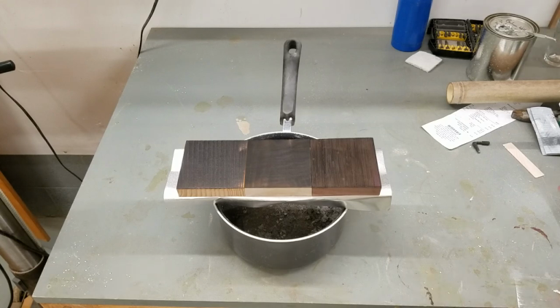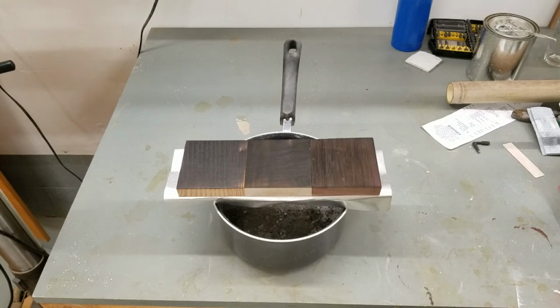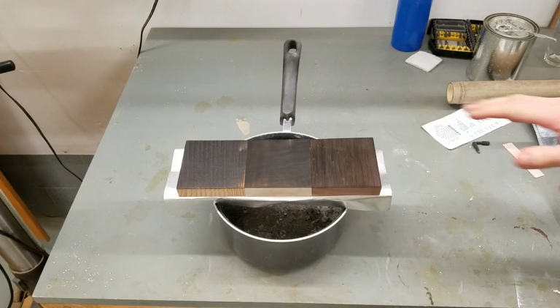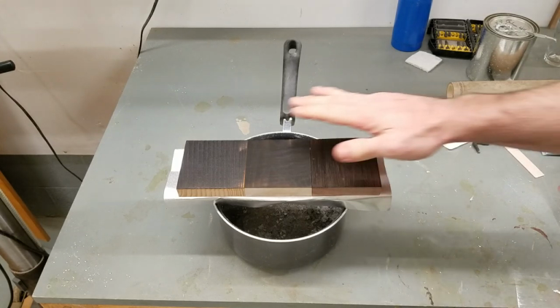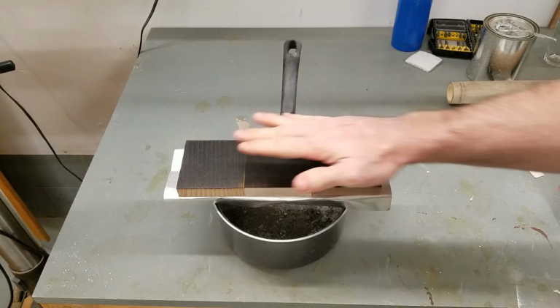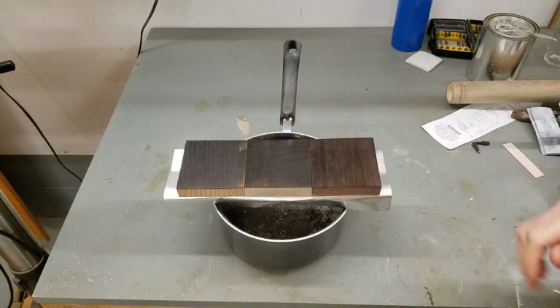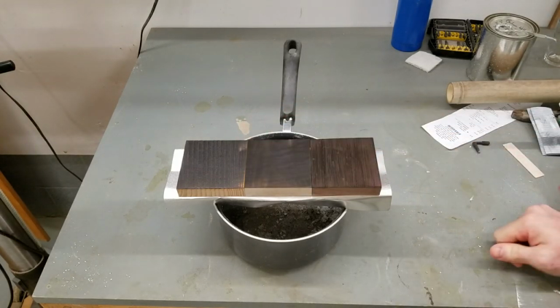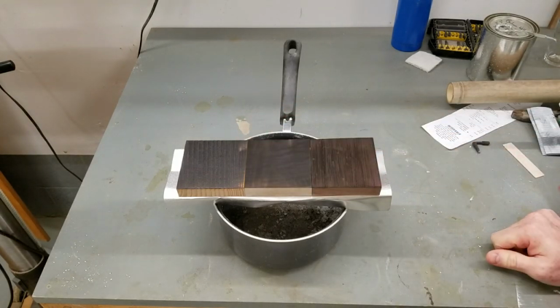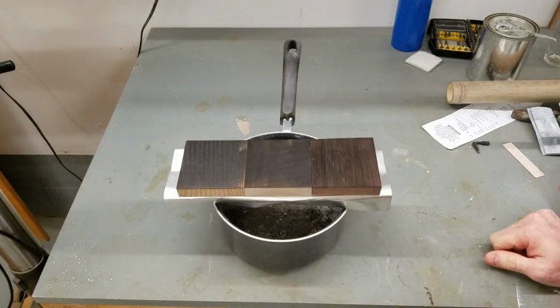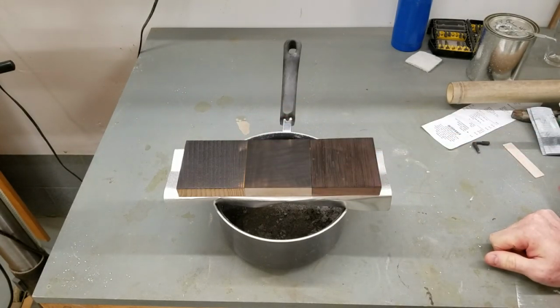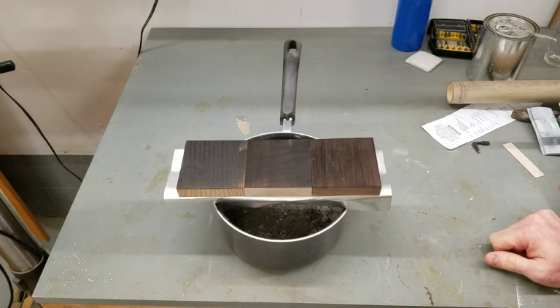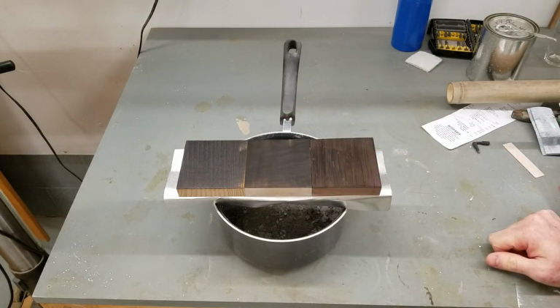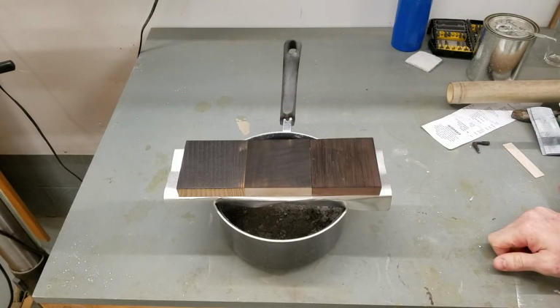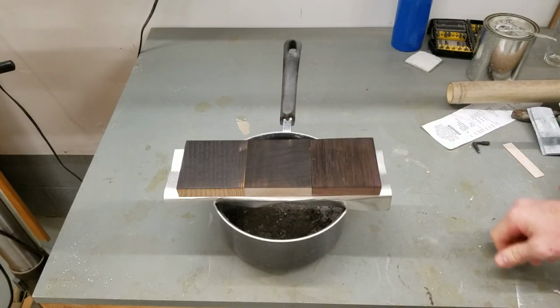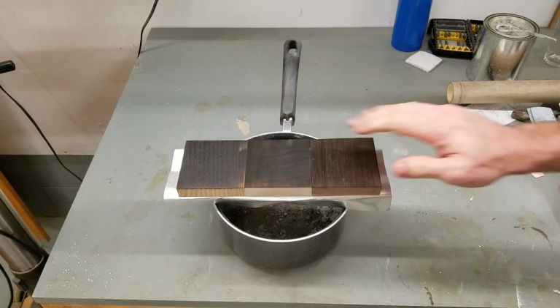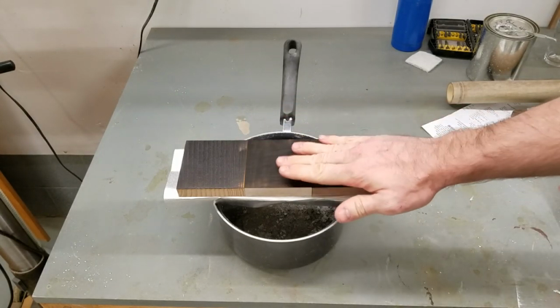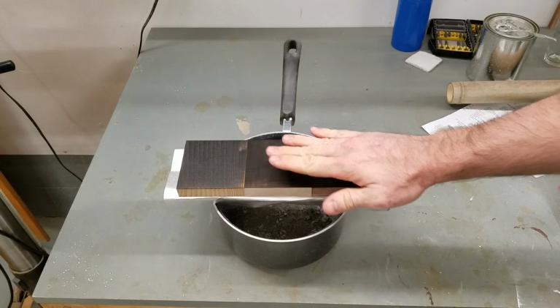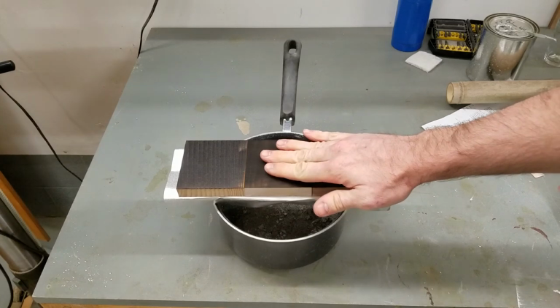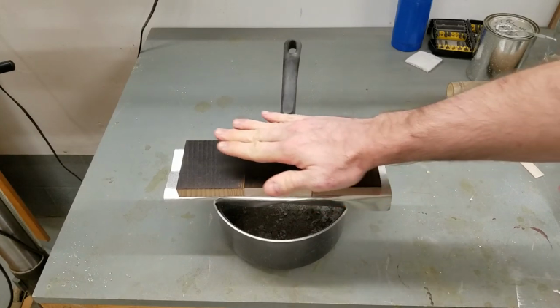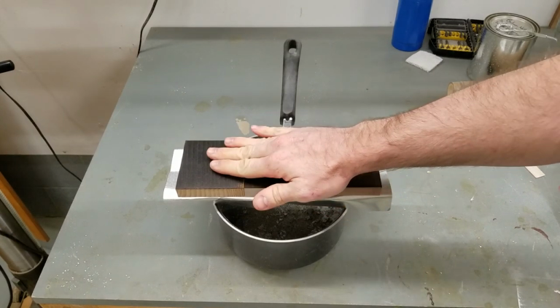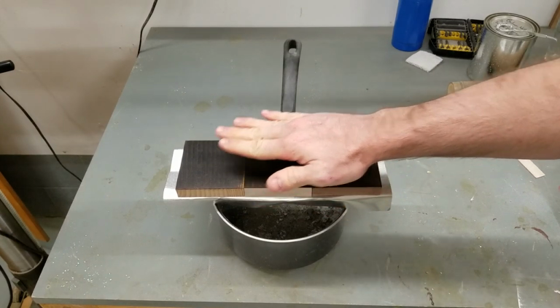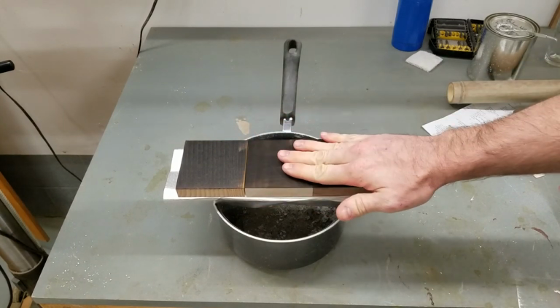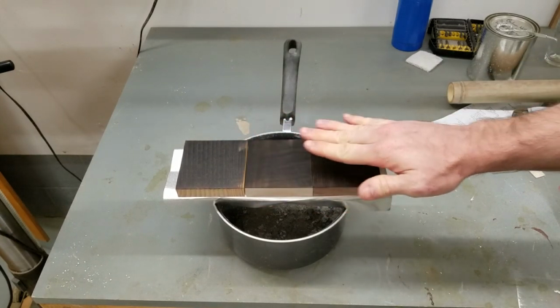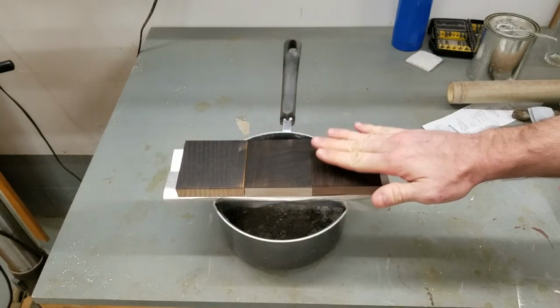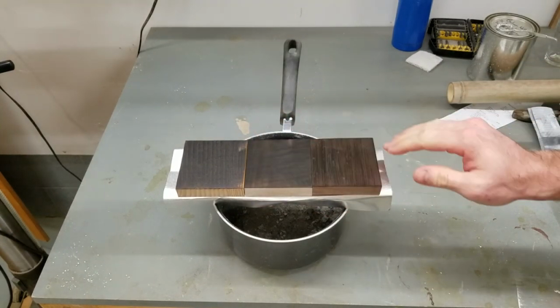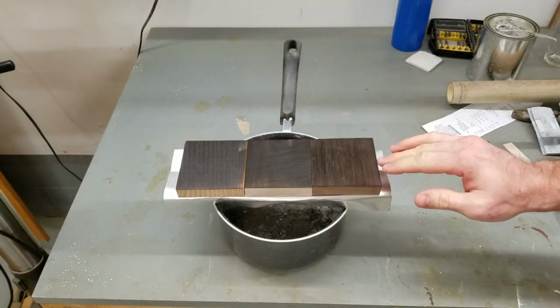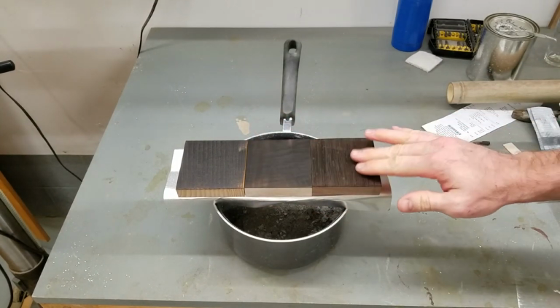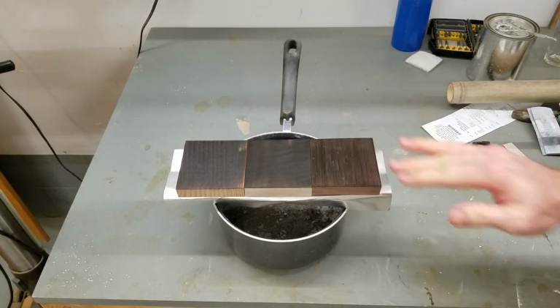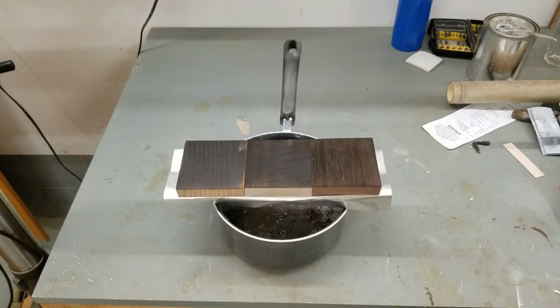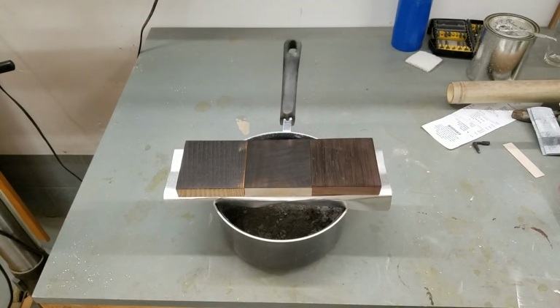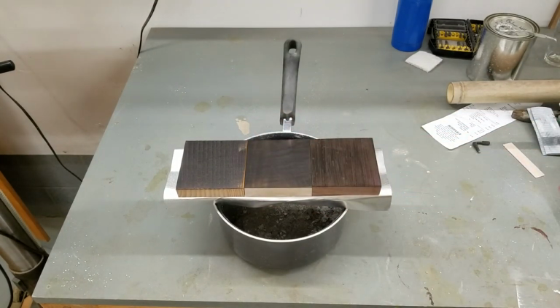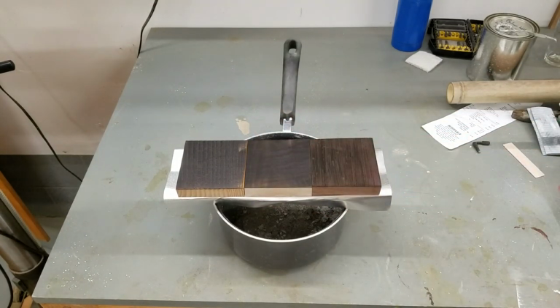That's a pretty good first coat — hasn't burned a whole lot, but fortunately nothing caught on fire. I think that's probably cool enough to brush off a little.